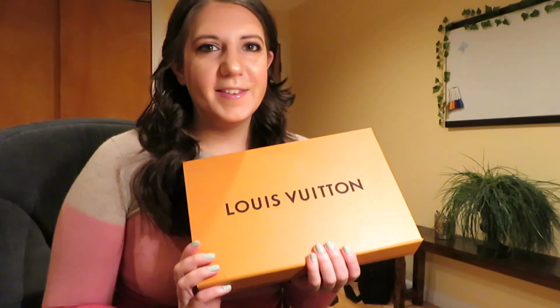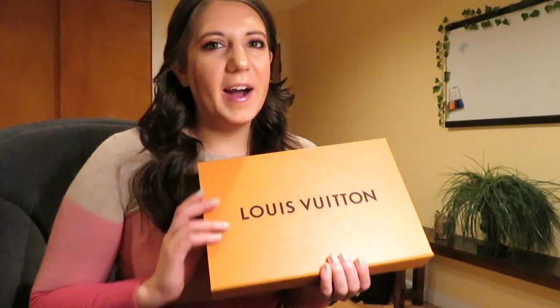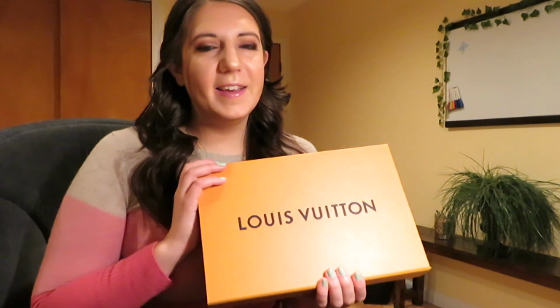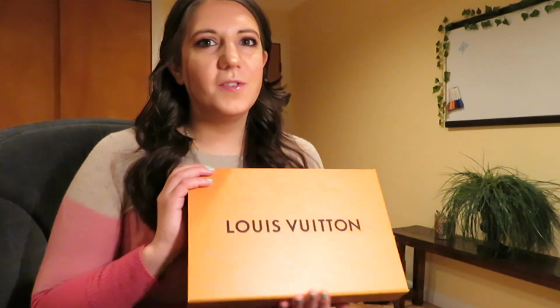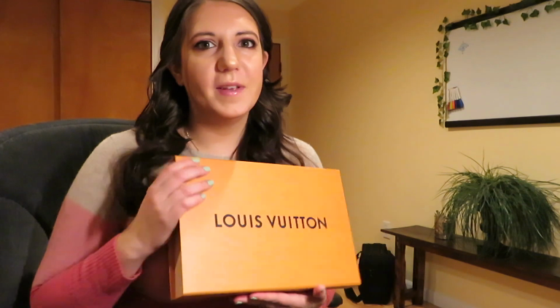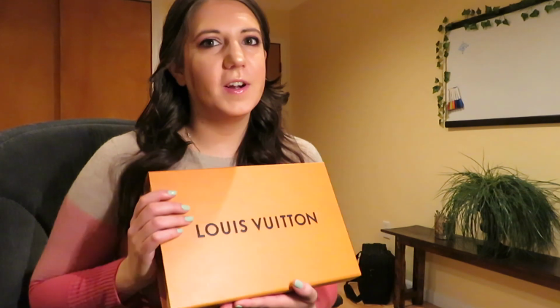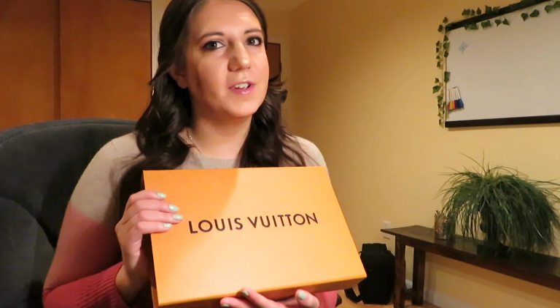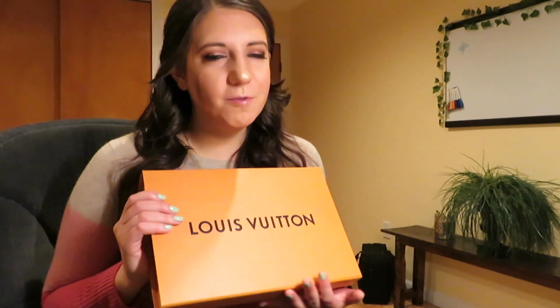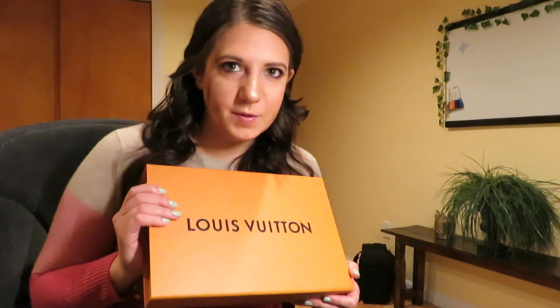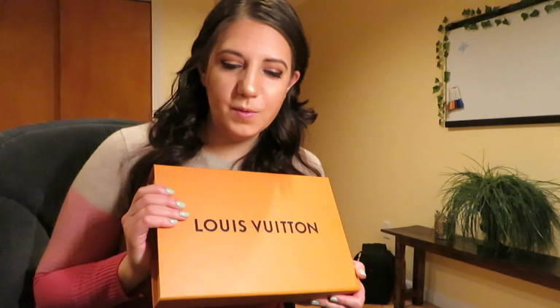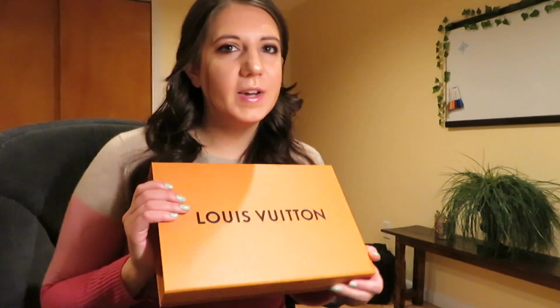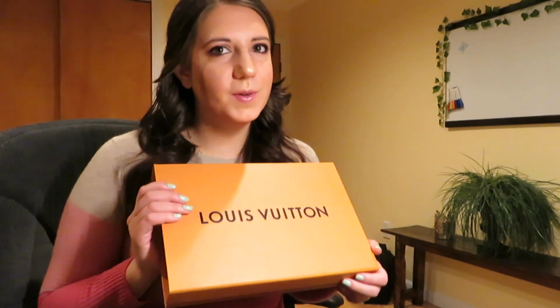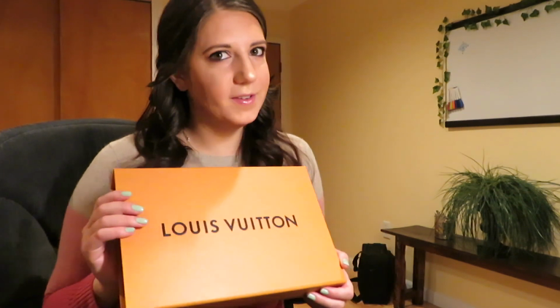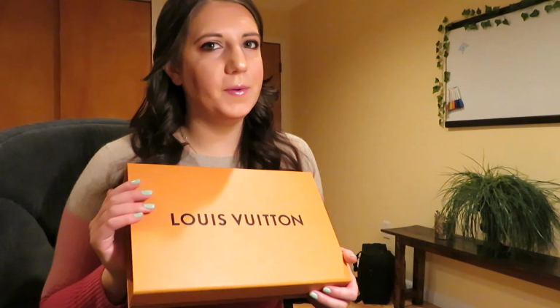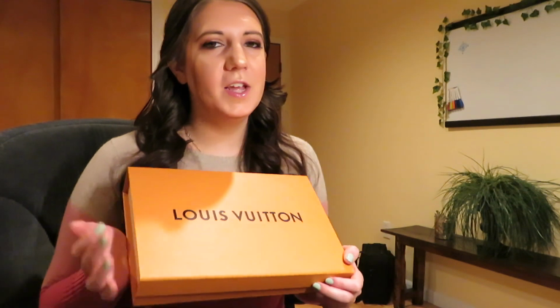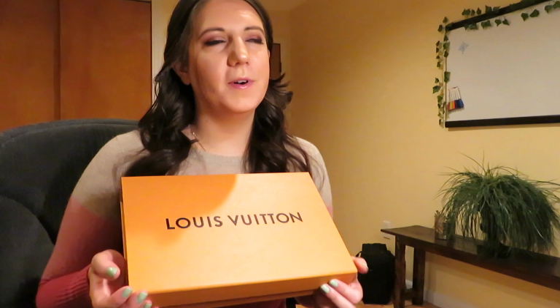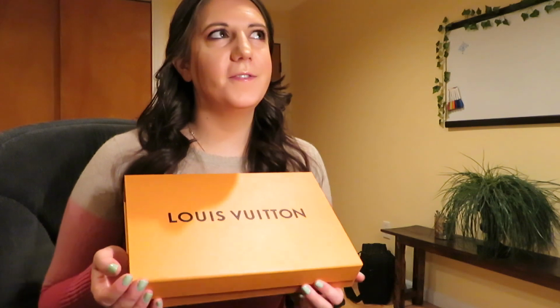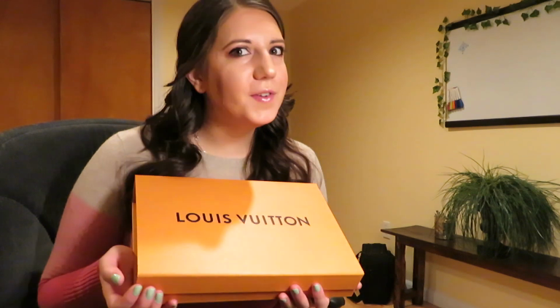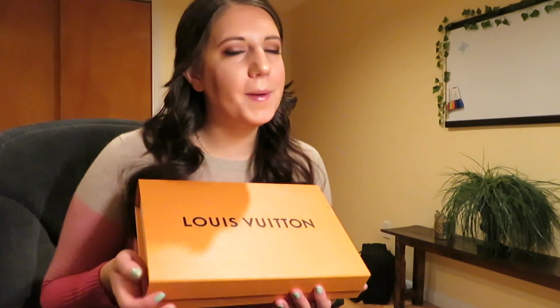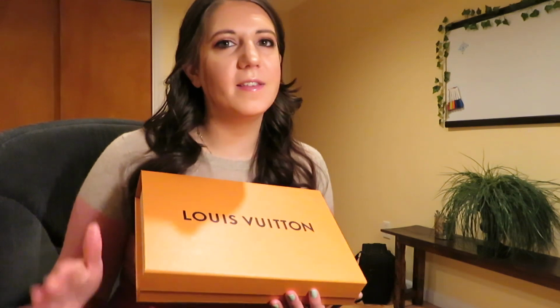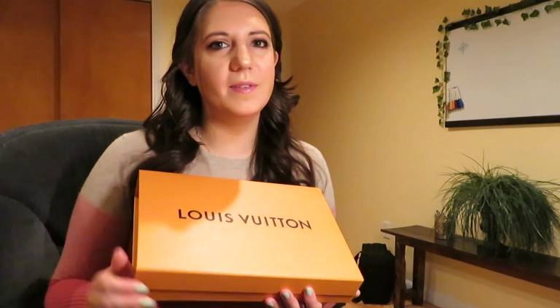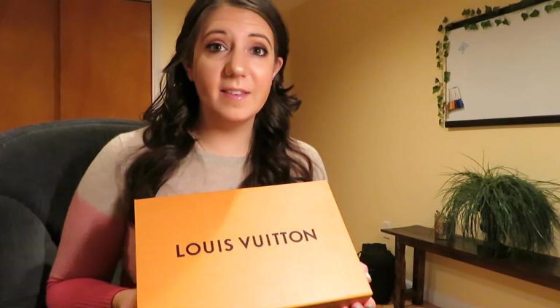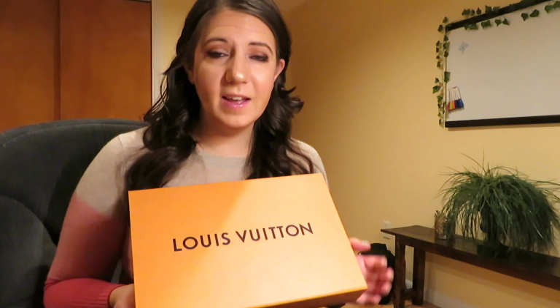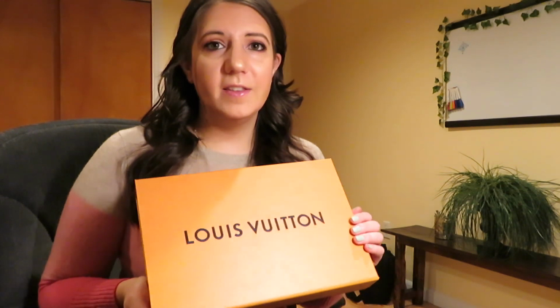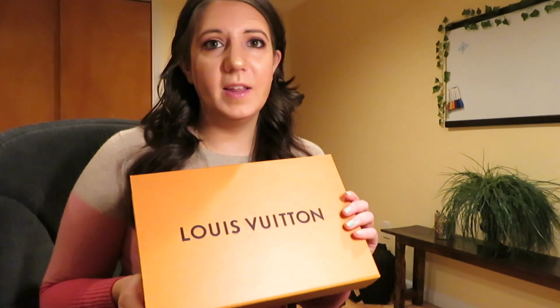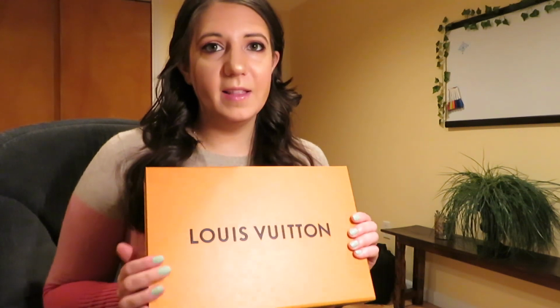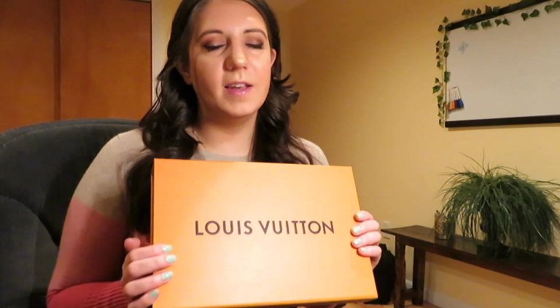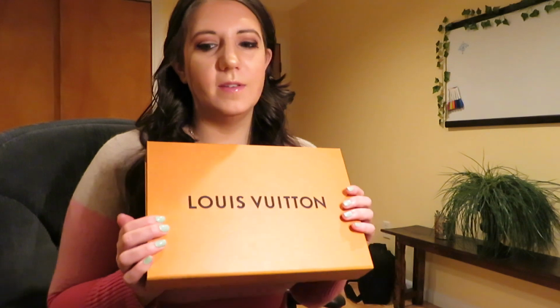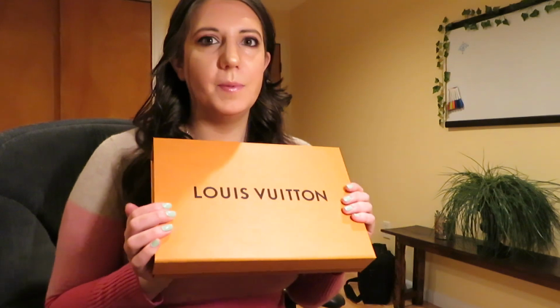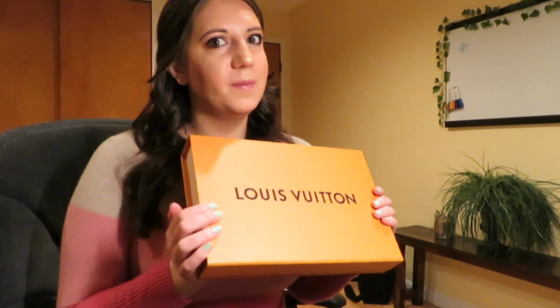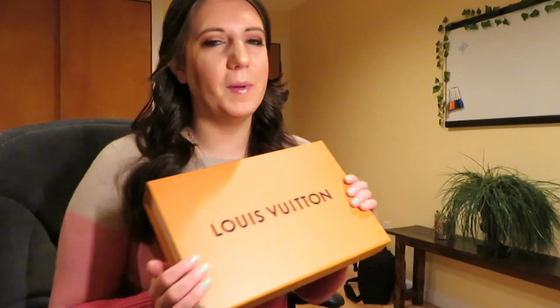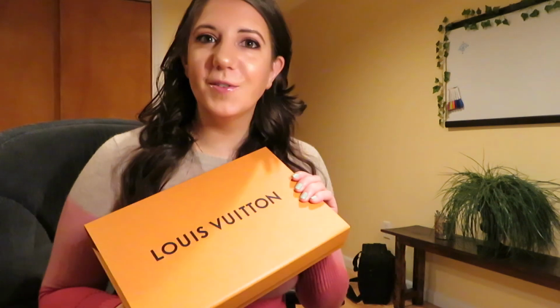Today I'm going to share with you an unboxing from Louis Vuitton. I wanted to reward myself for accomplishing all of my January goals. I was going to wait until February before I could officially buy it, but since I was in the city donating platelets, it was the perfect time since I was passing the store anyway.